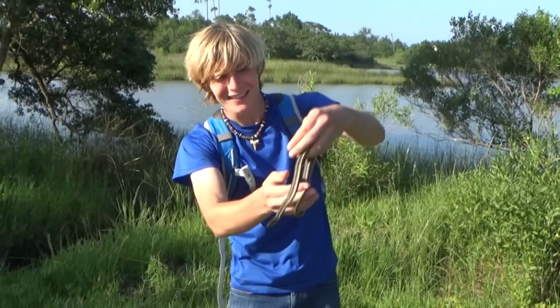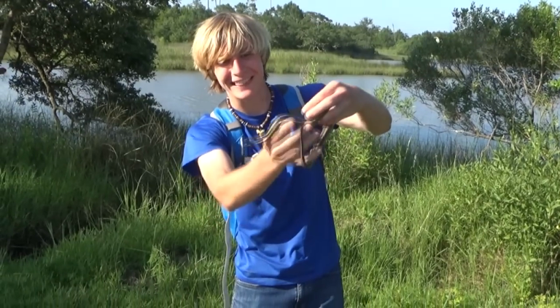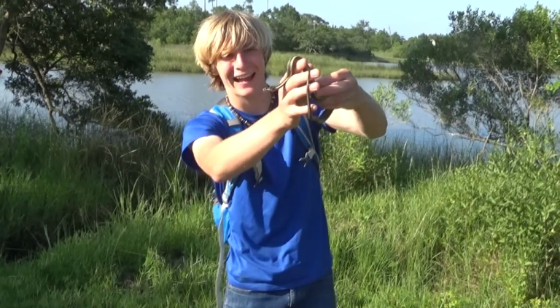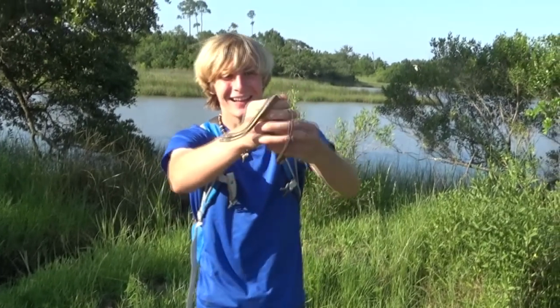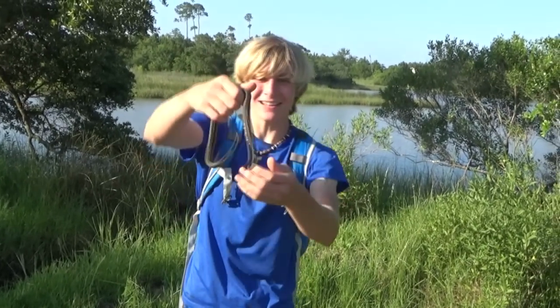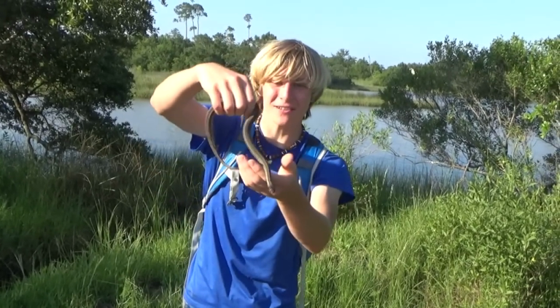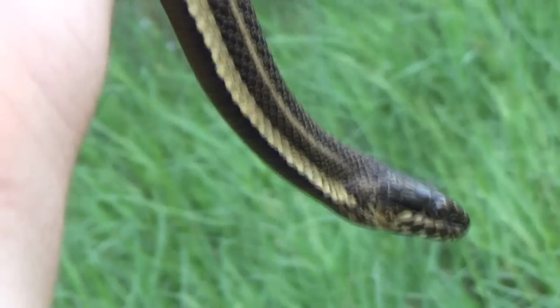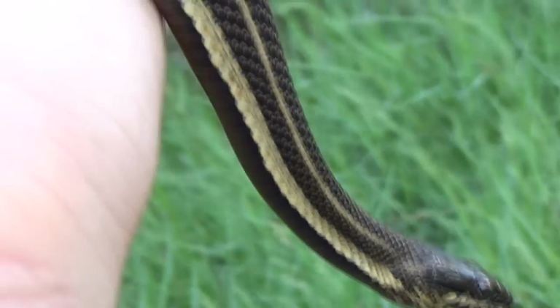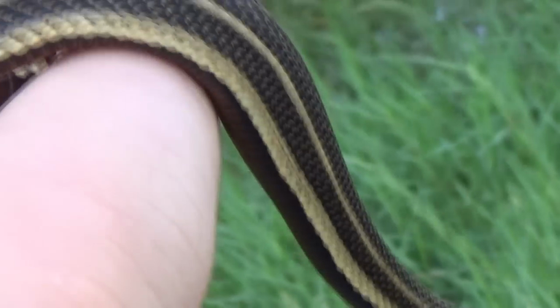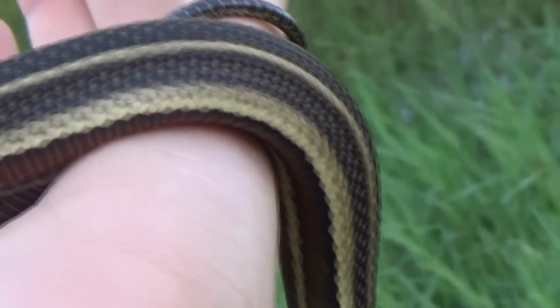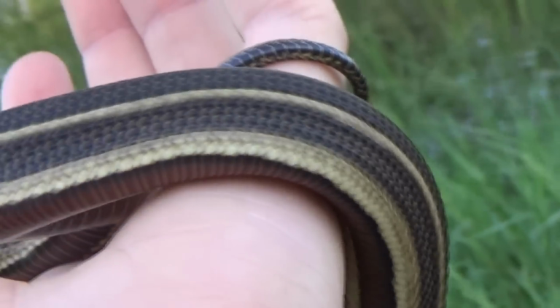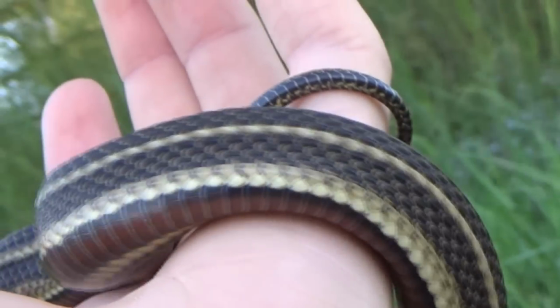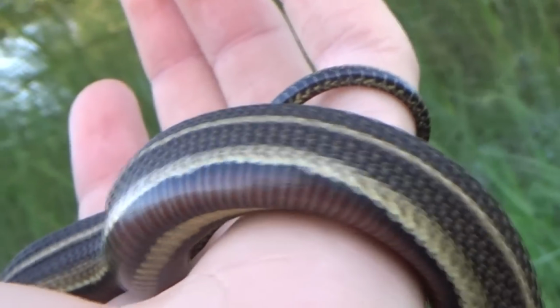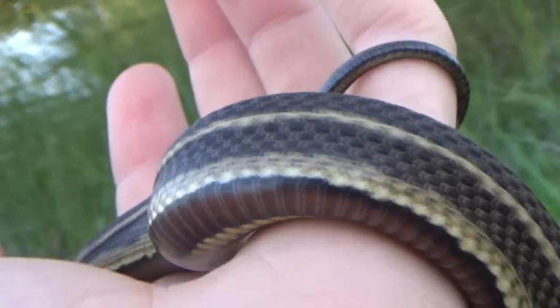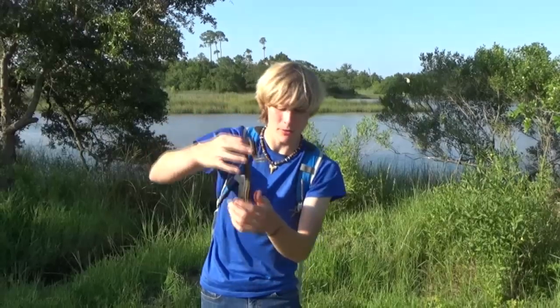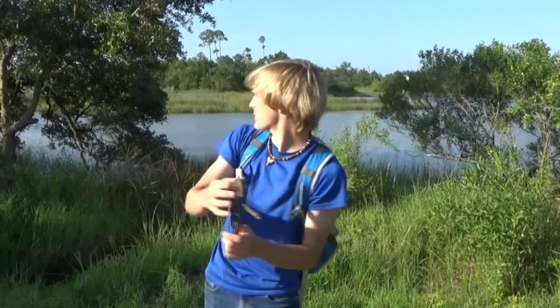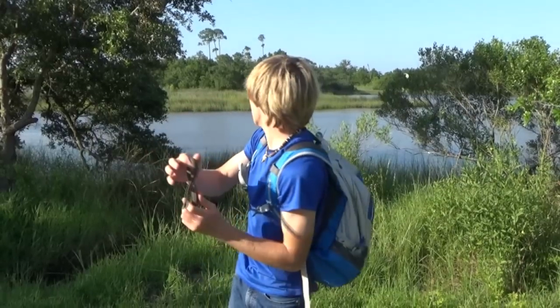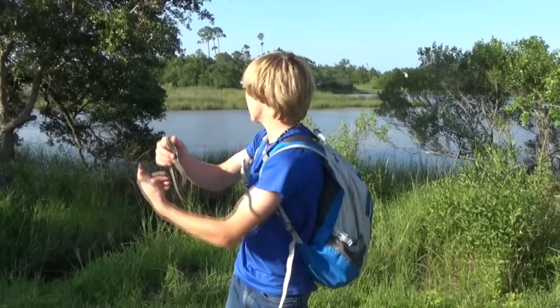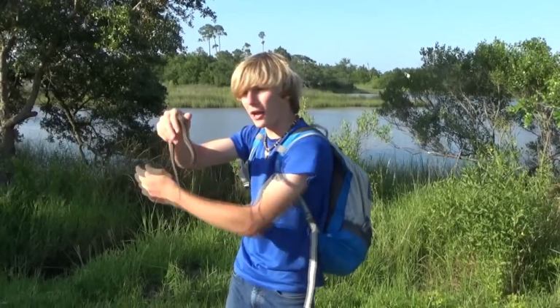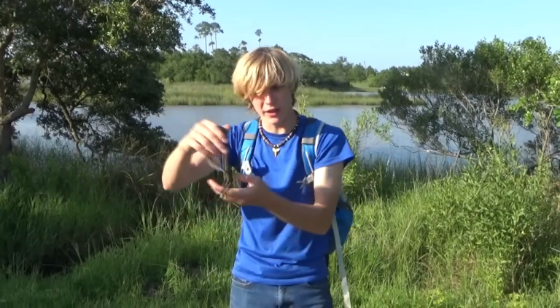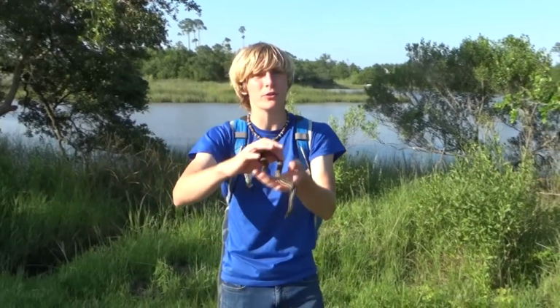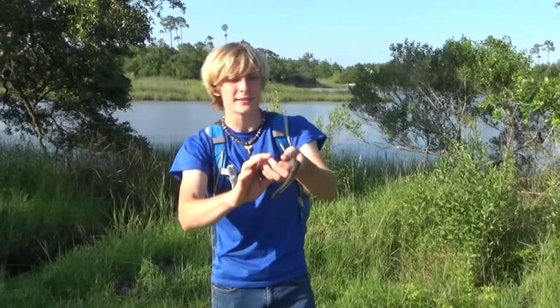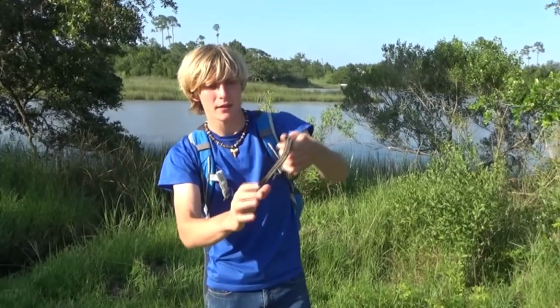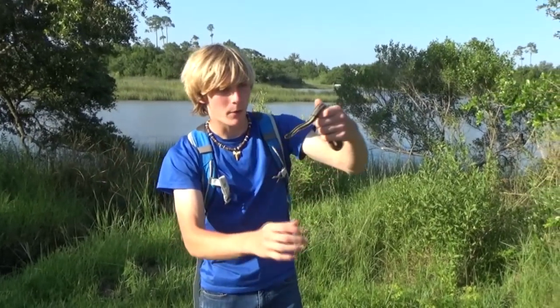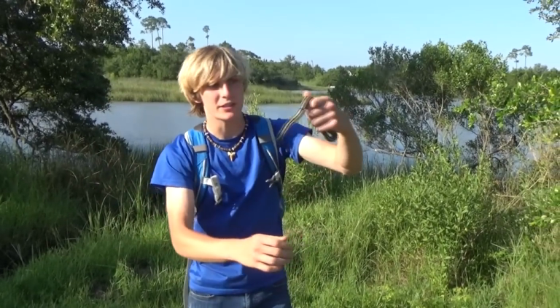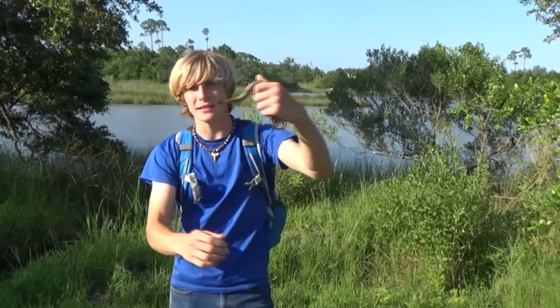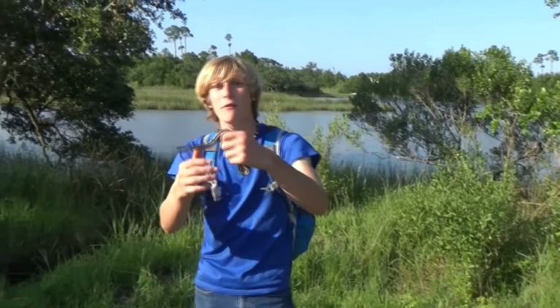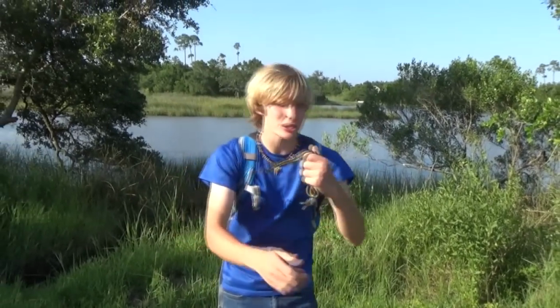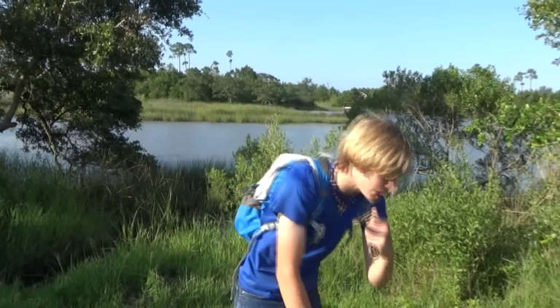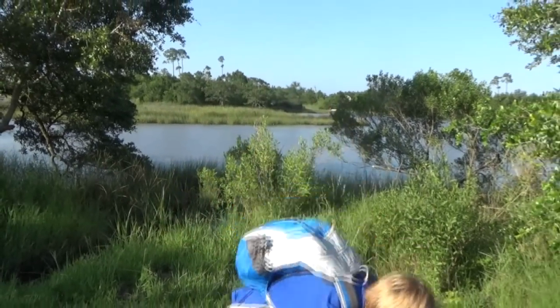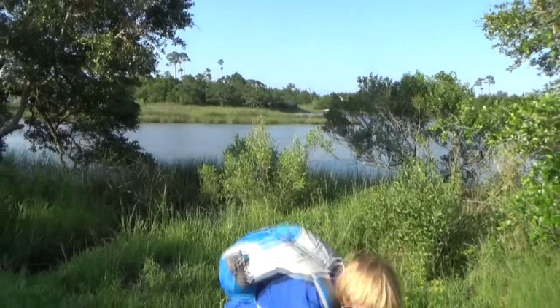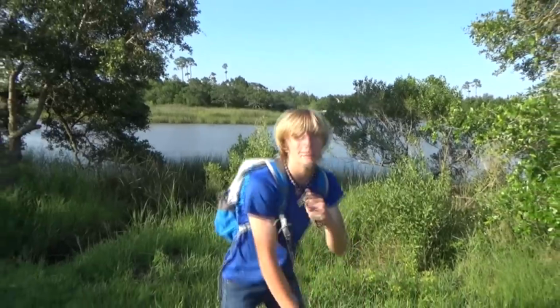Look at that. That is awesome. Now, this would be a decent-sized one, but they do get bigger than this one. What I want to do is move over to where you guys can see the marsh that these guys live in. They have a very specialized habitat.